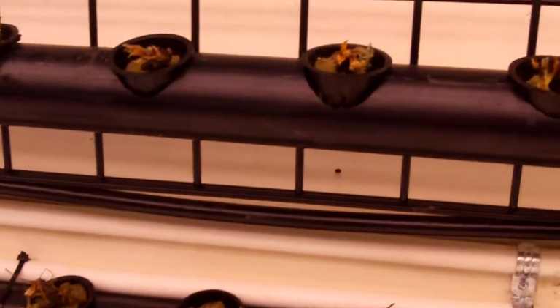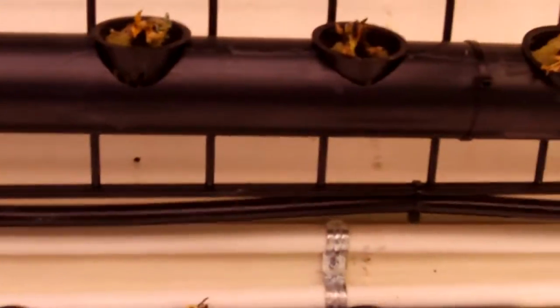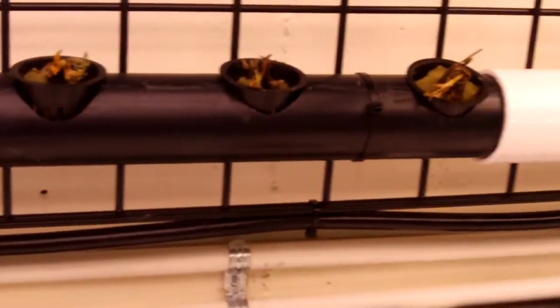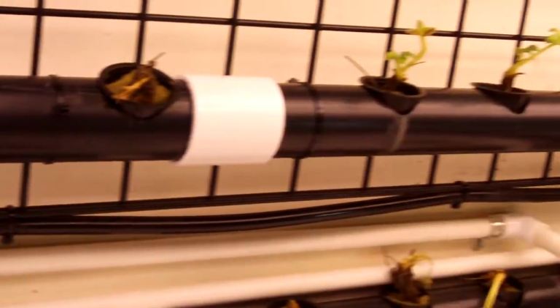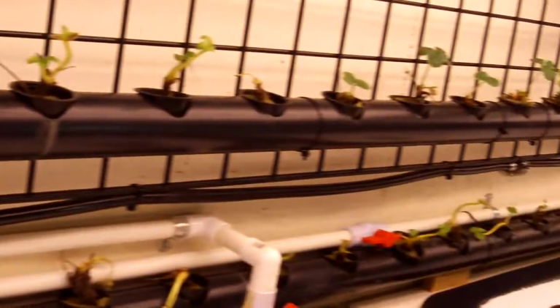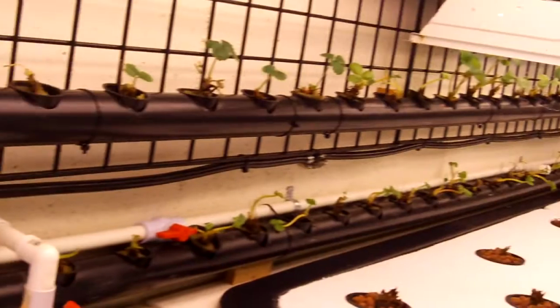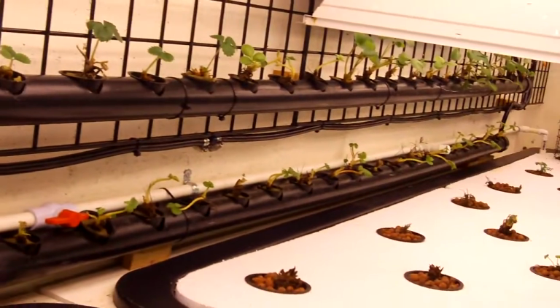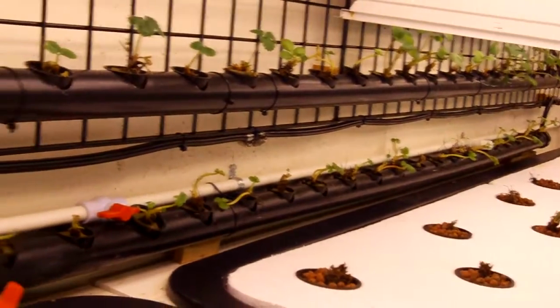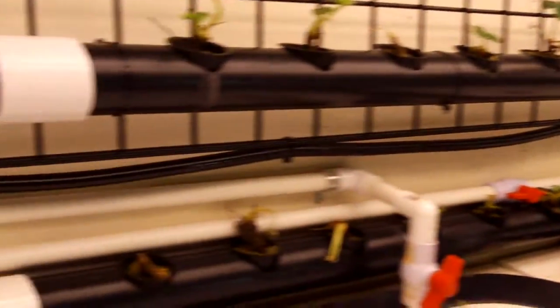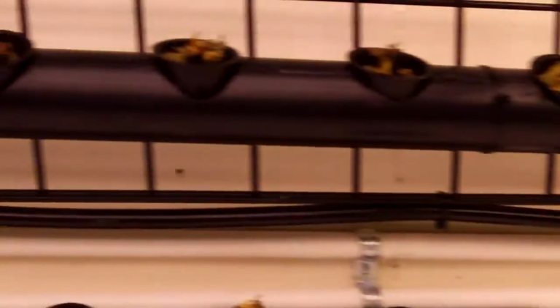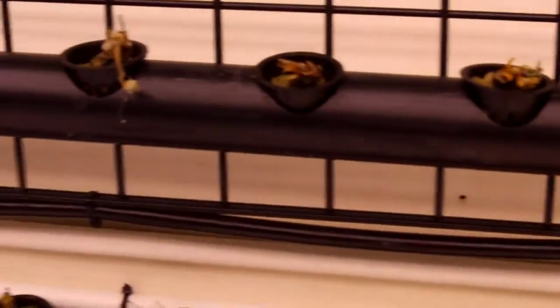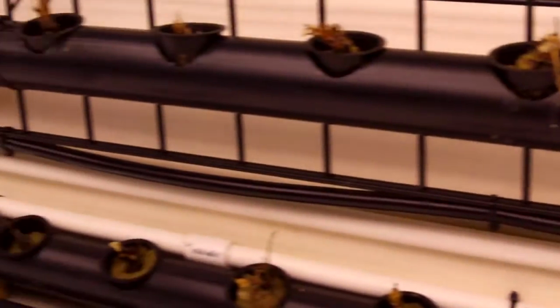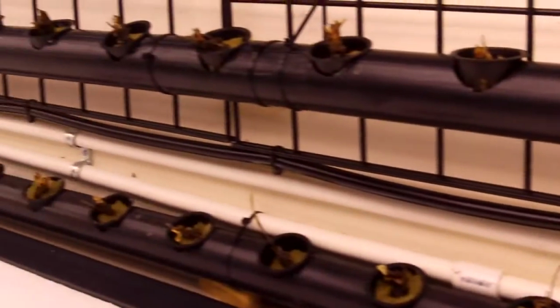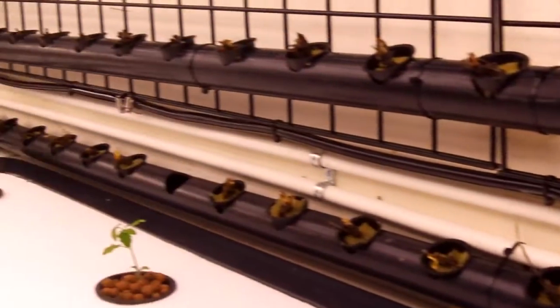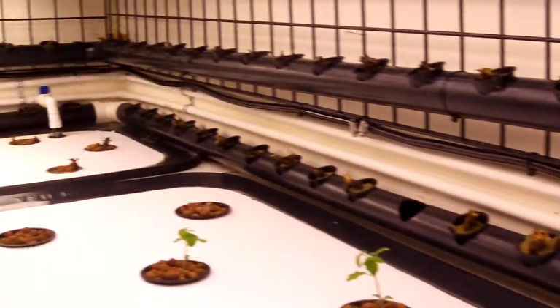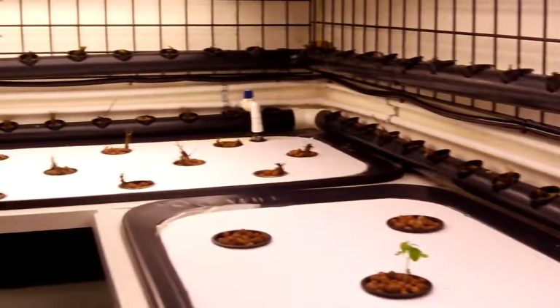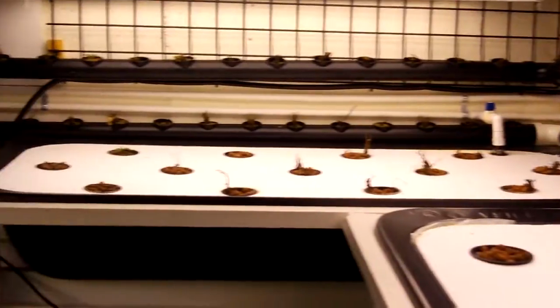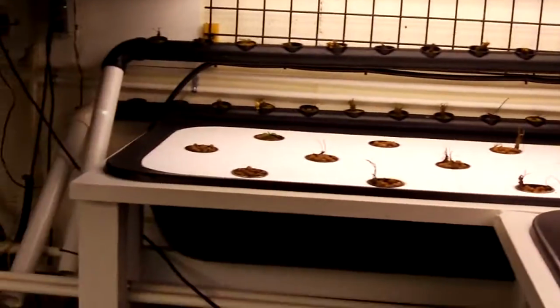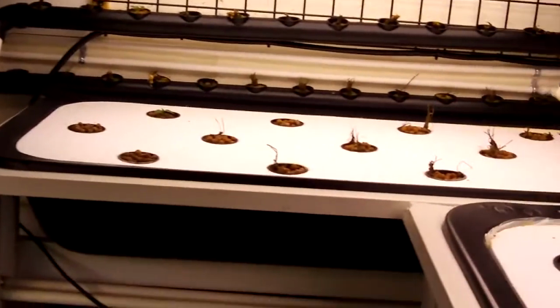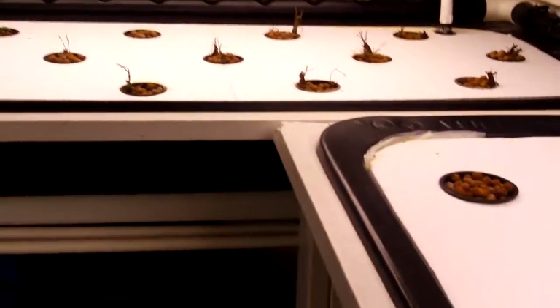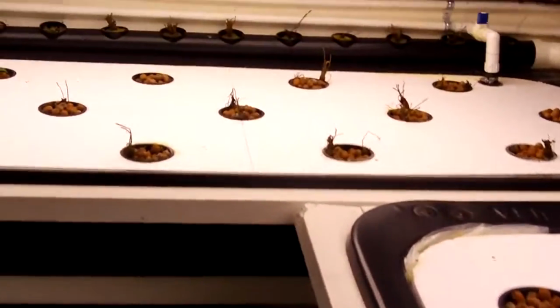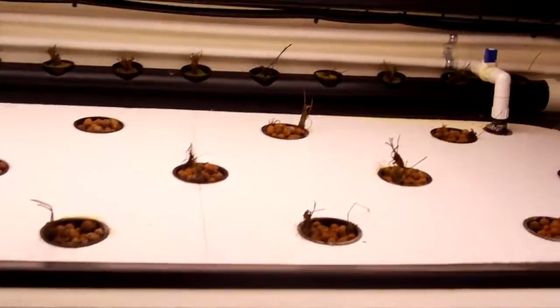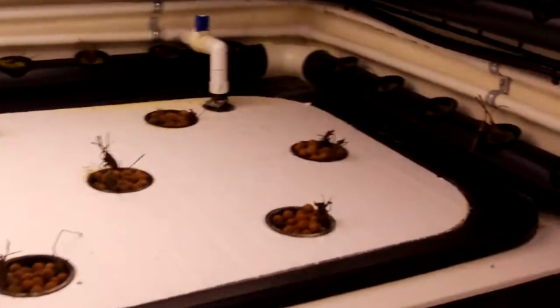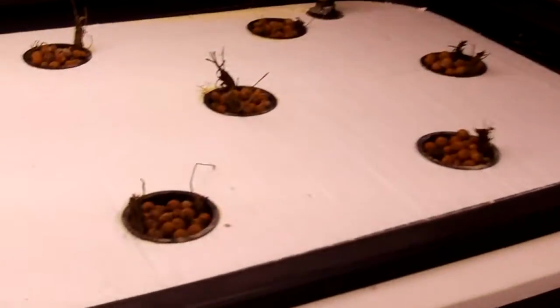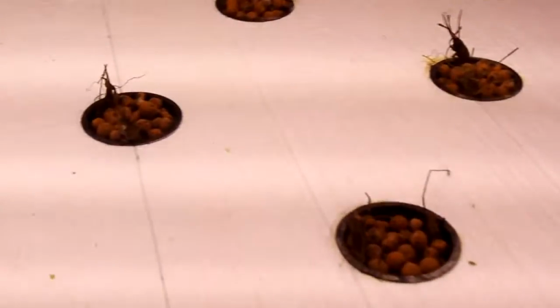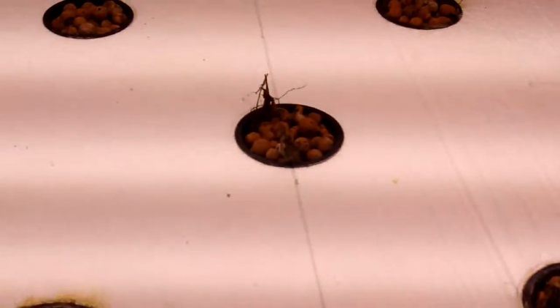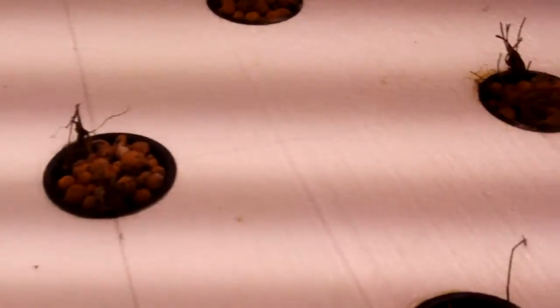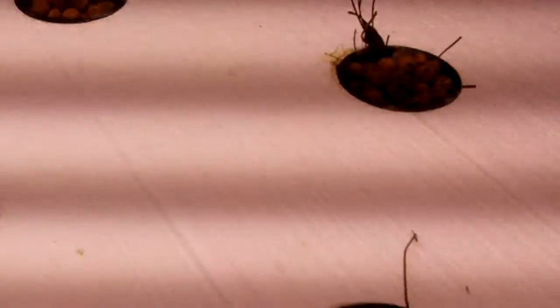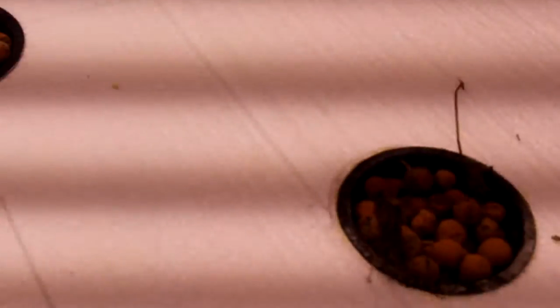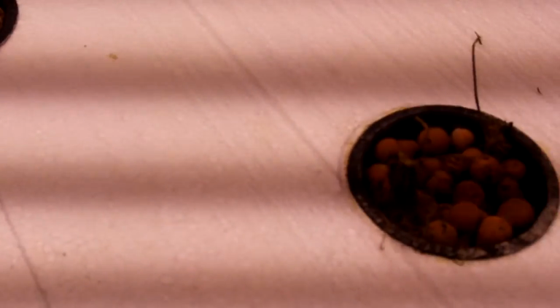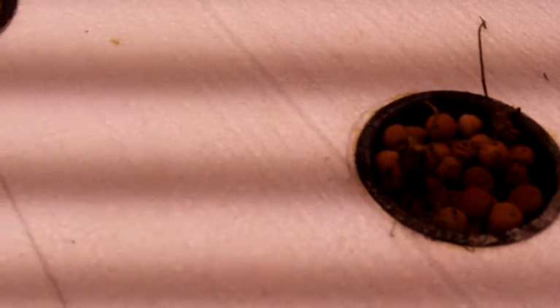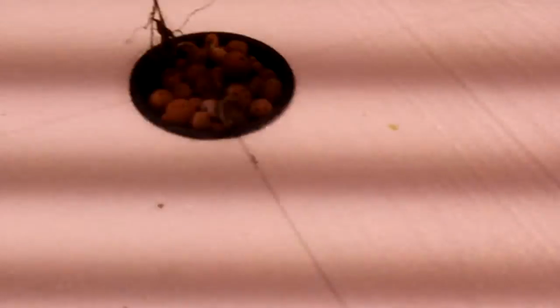So everything from about here up, in my opinion, is alive. Everything from this point down and around is dead. And a lot more in here — bare root plants — it just didn't seem to make it.